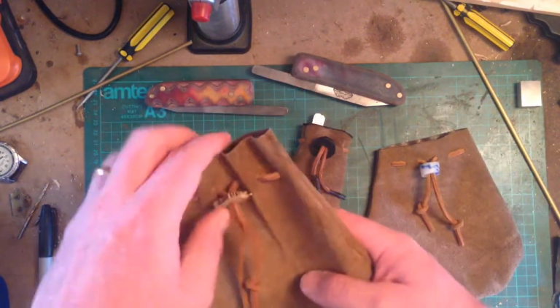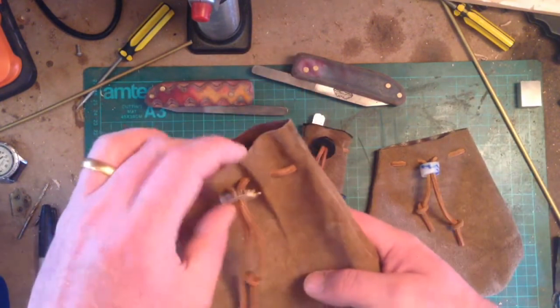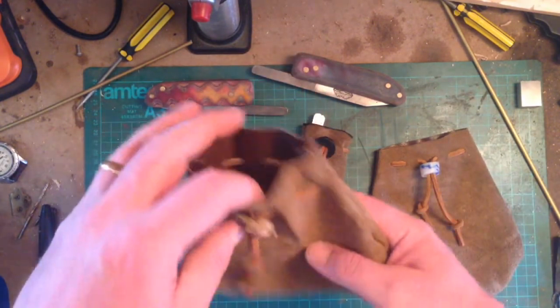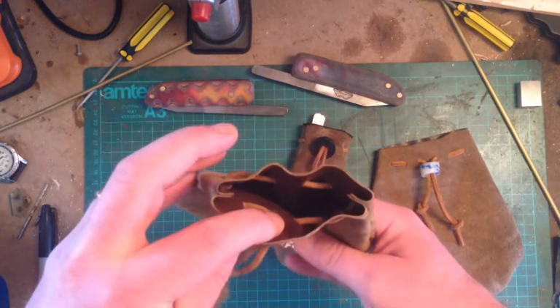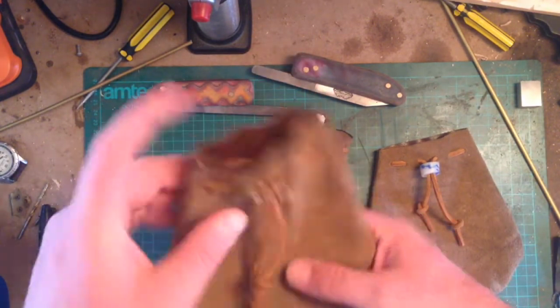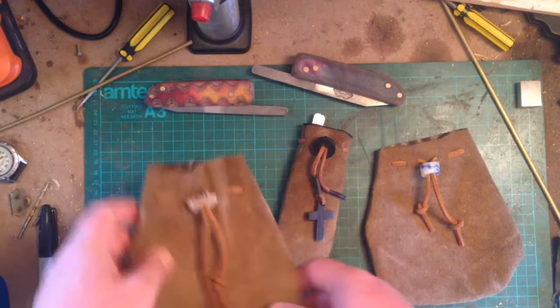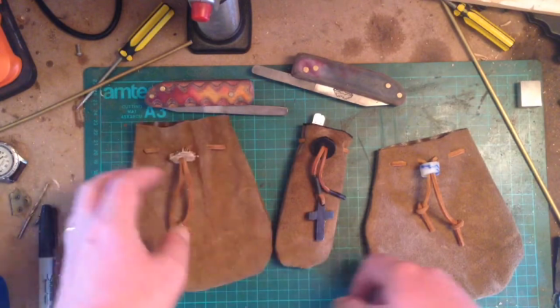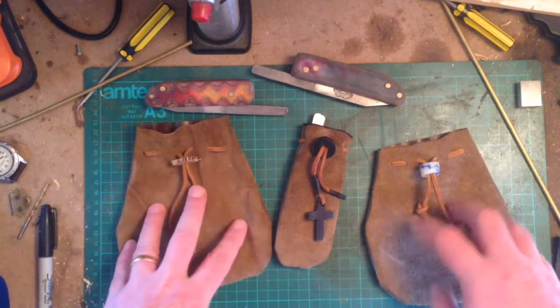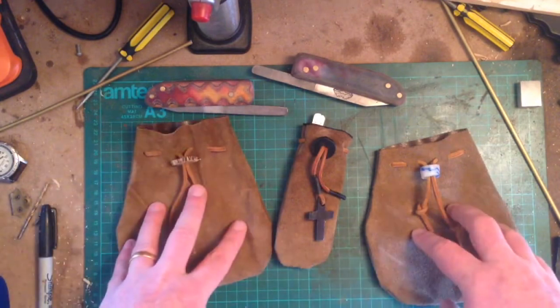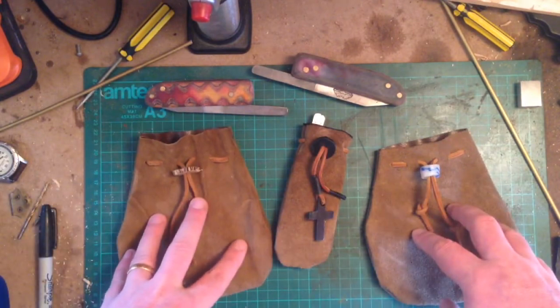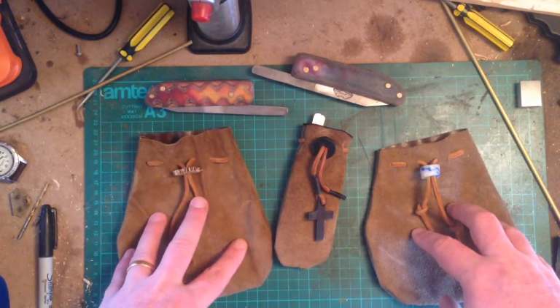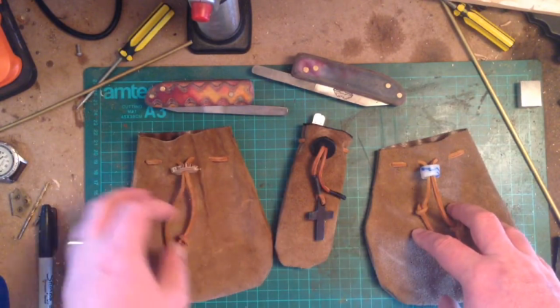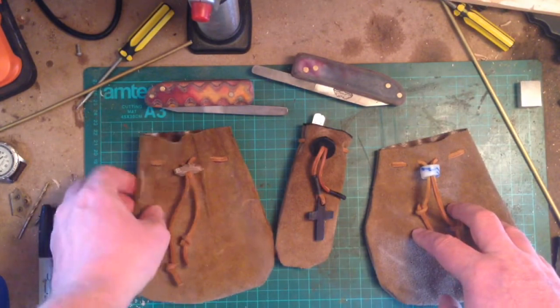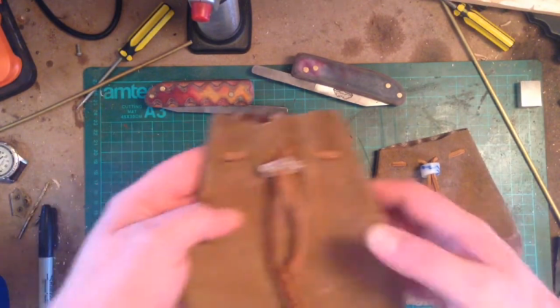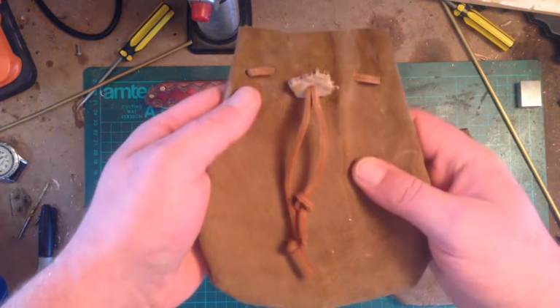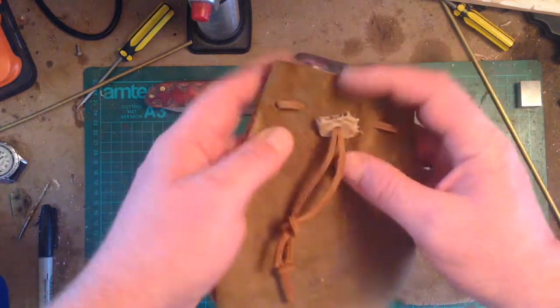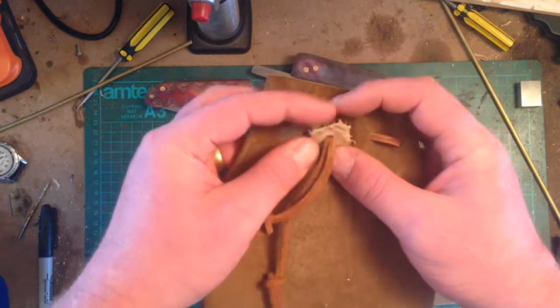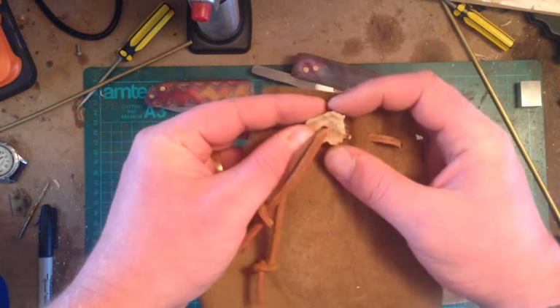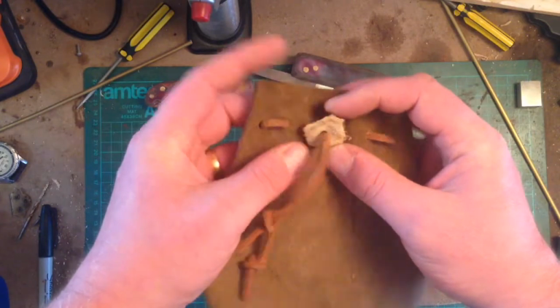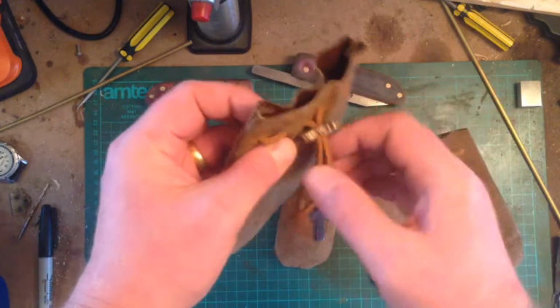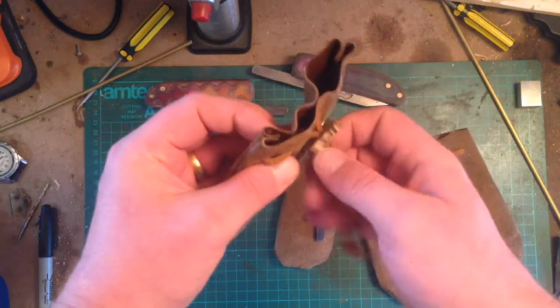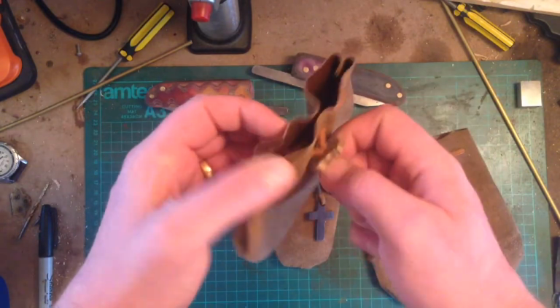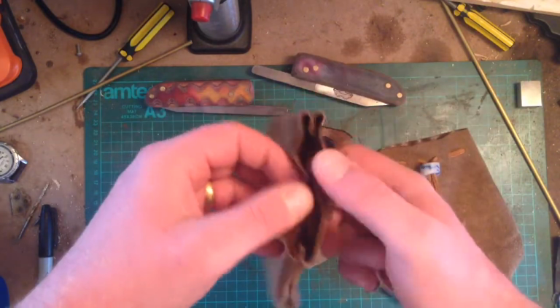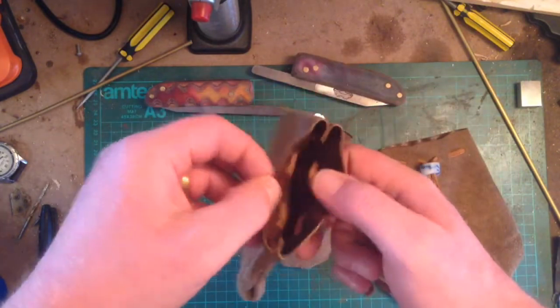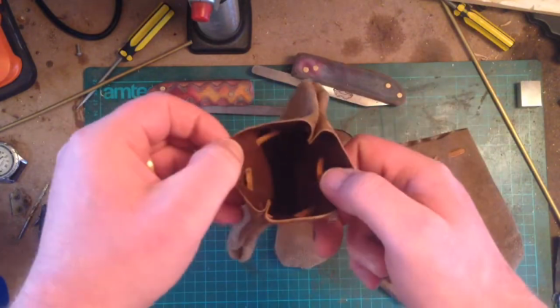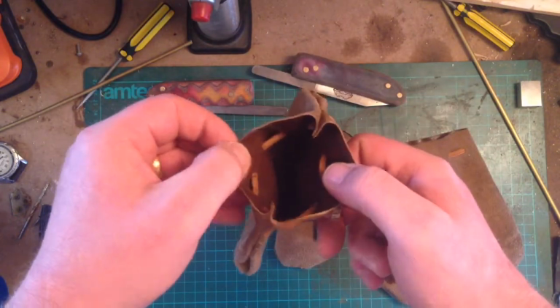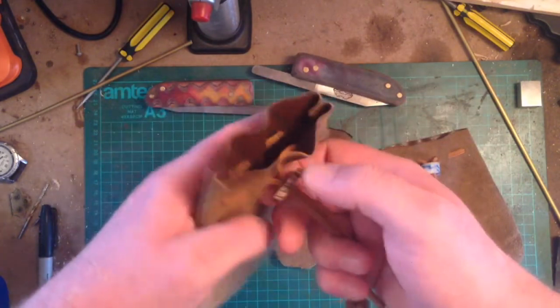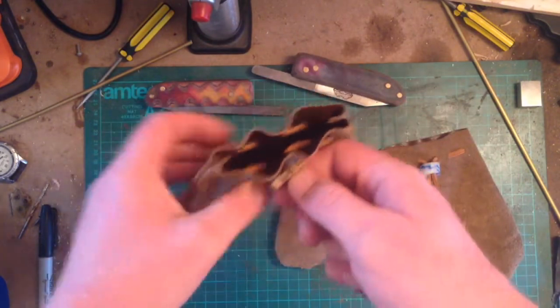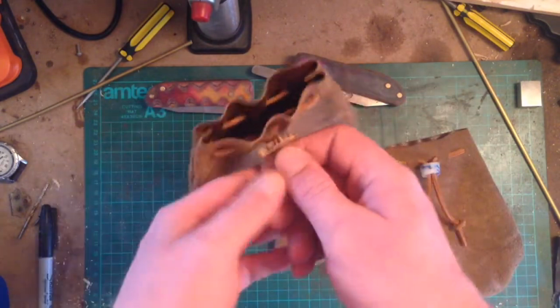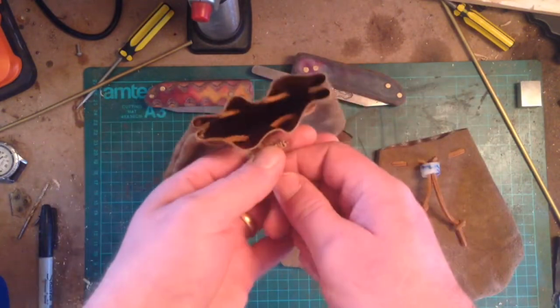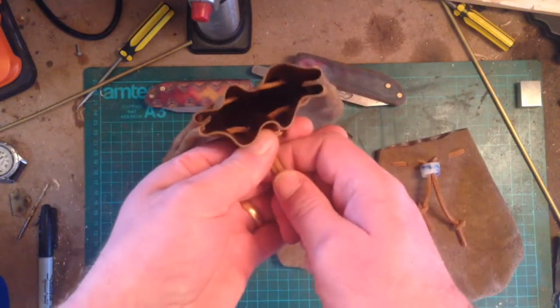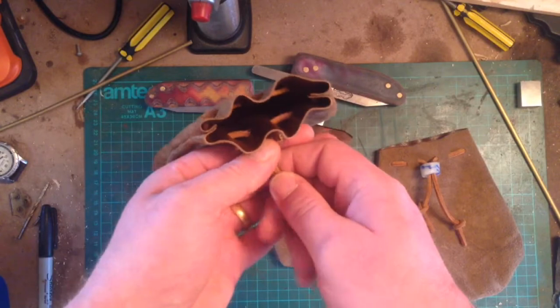Putting your little bits and bobs in — this one here is made with a bit of deer on it. There is a little toggle; put your bits and bobs in and pull the drawstring.